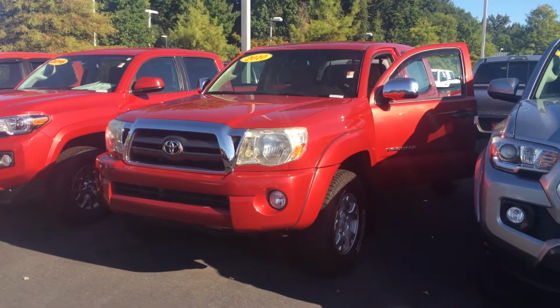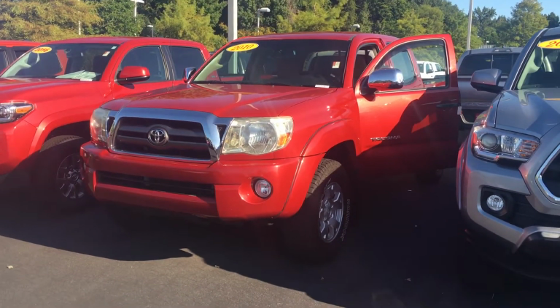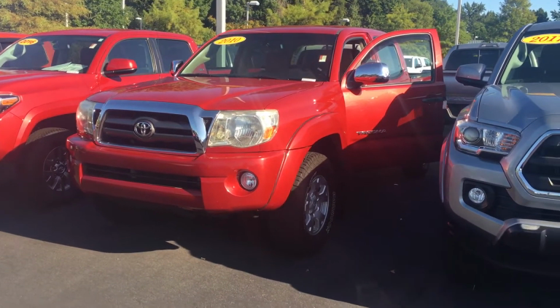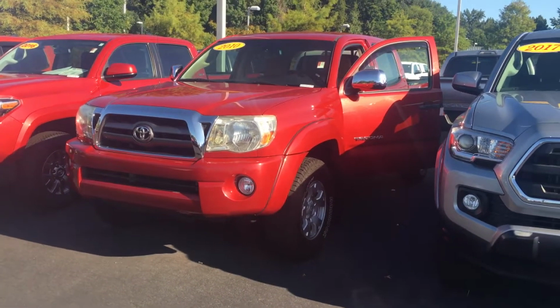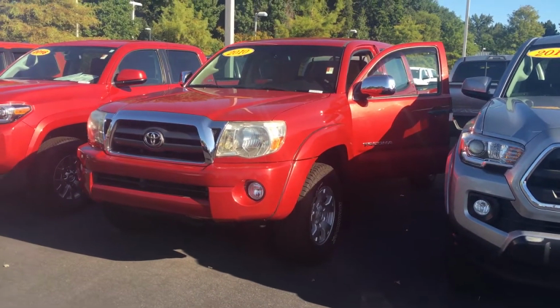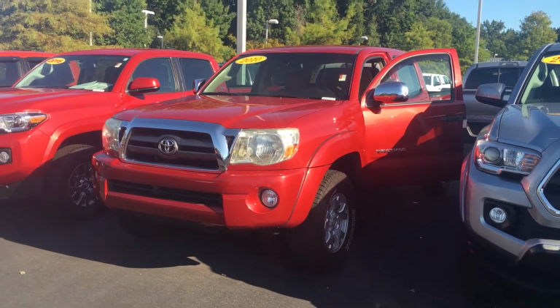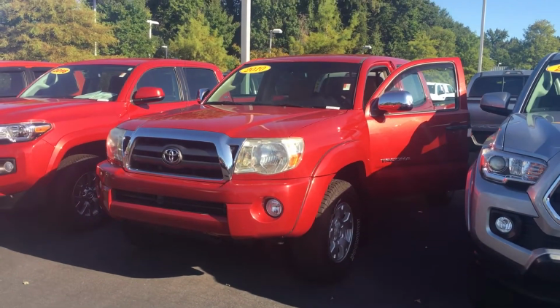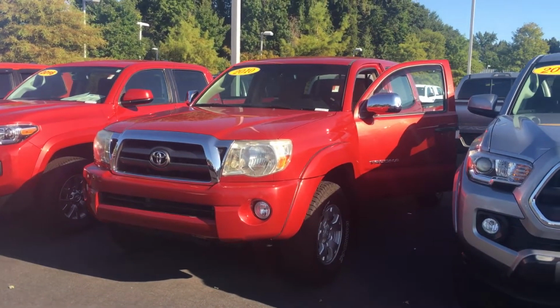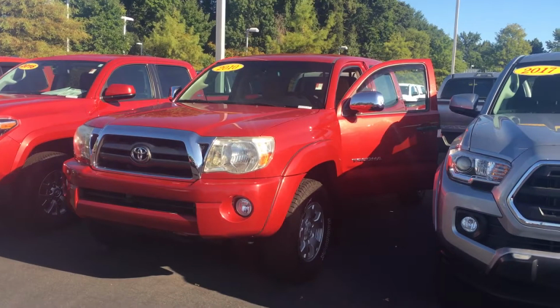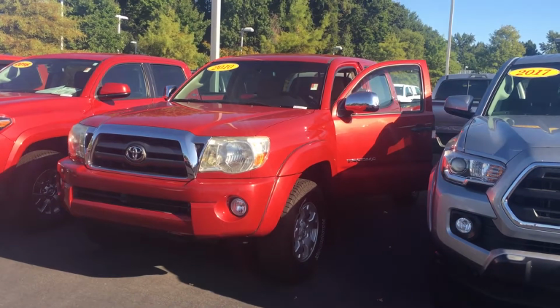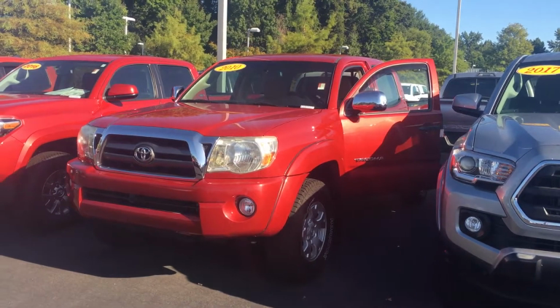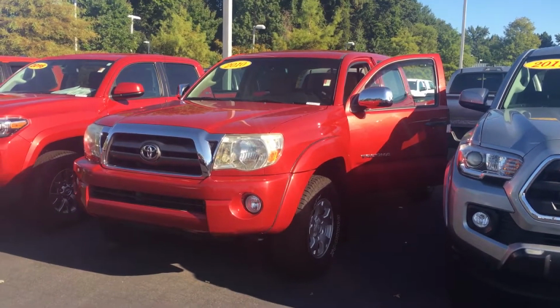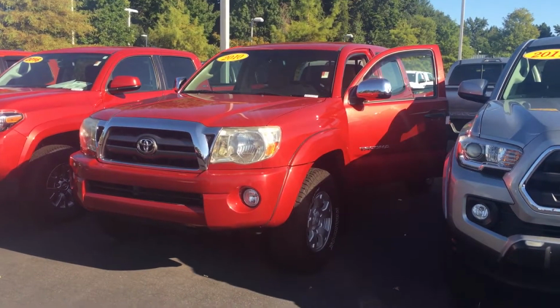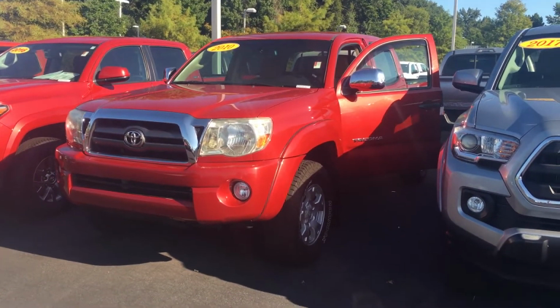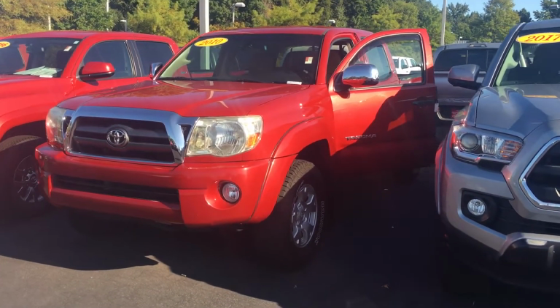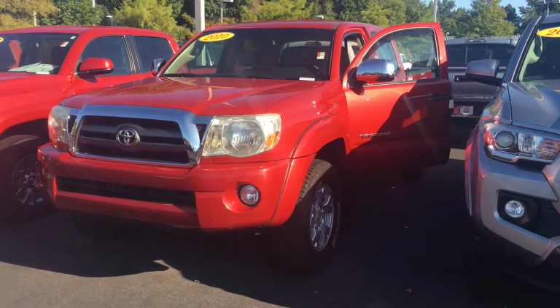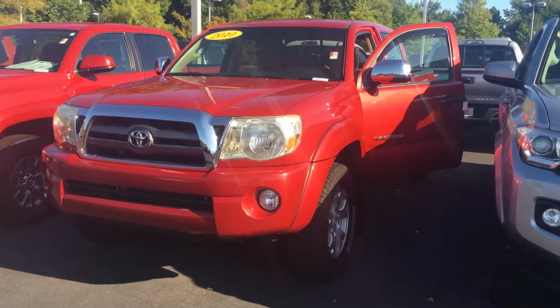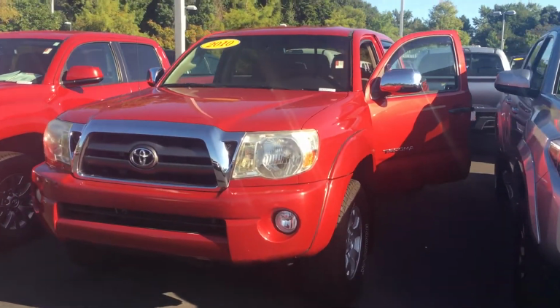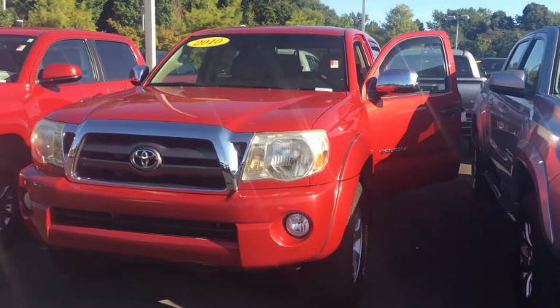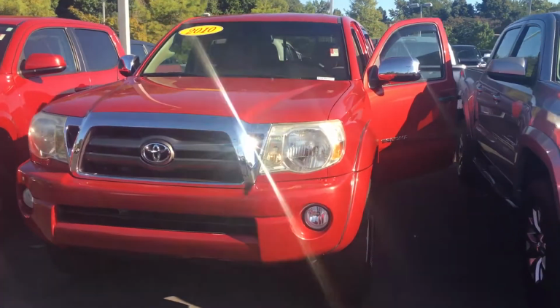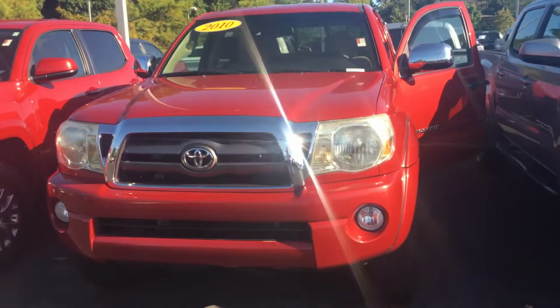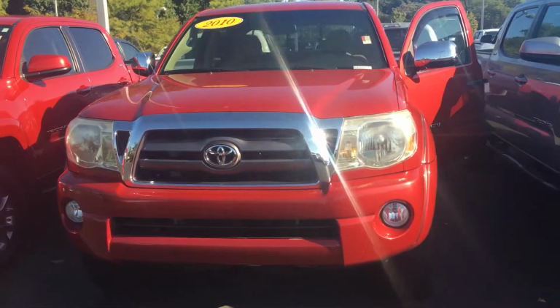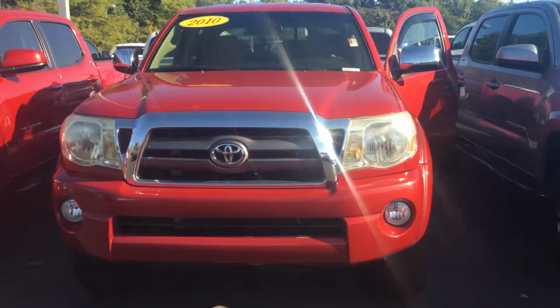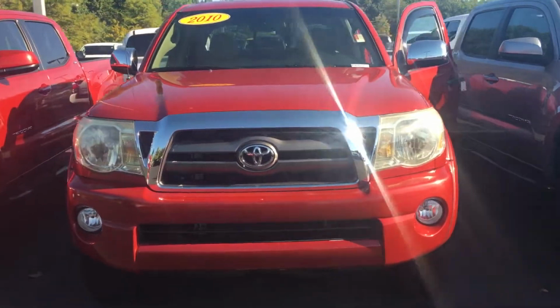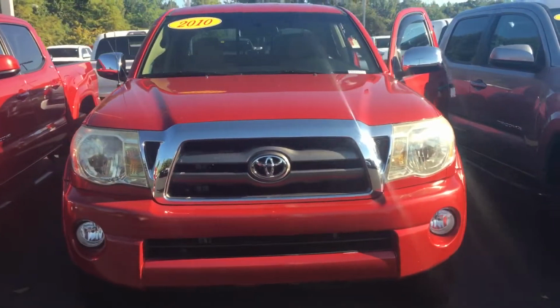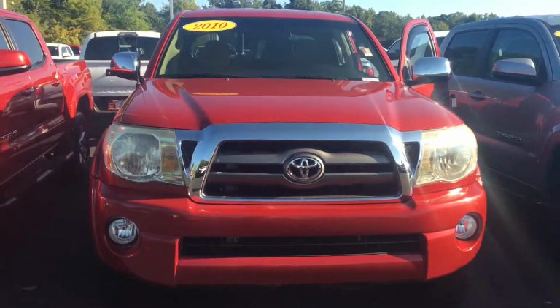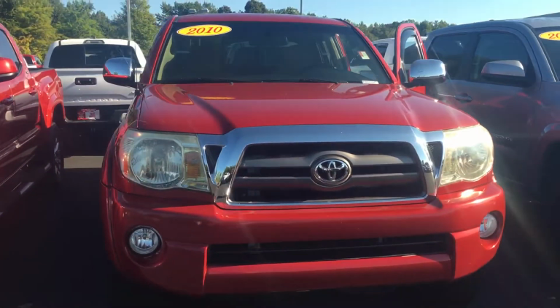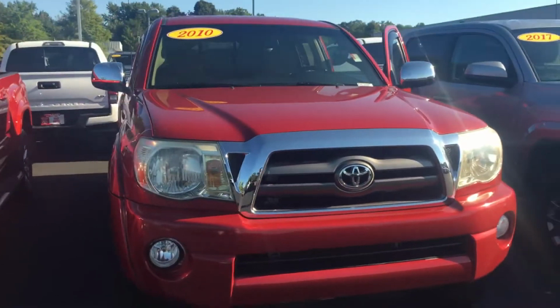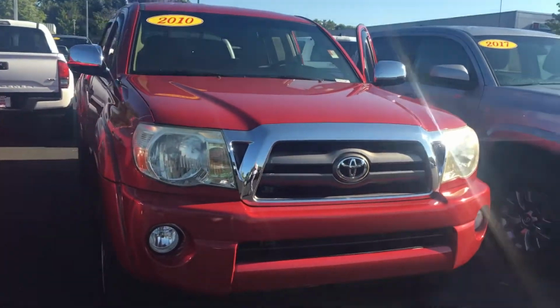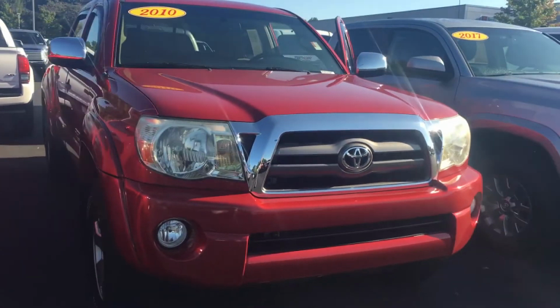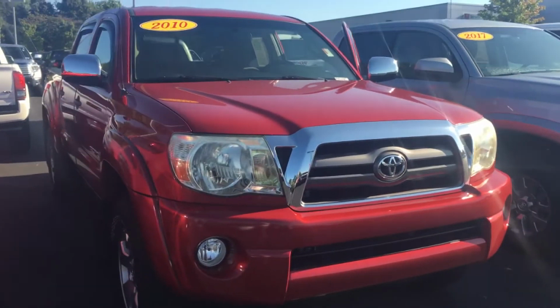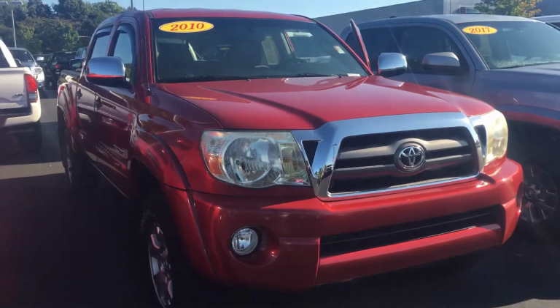Hey, it's Brent here at LaGrange Toyota. Wanted to send you a quick walk-around video of the 2010 Toyota Tacoma you inquired about. It is the double cab SR5 4x4, and it is in fantastic condition.